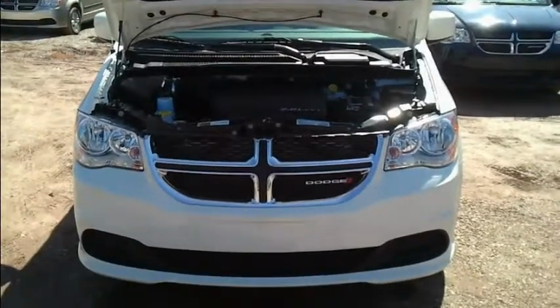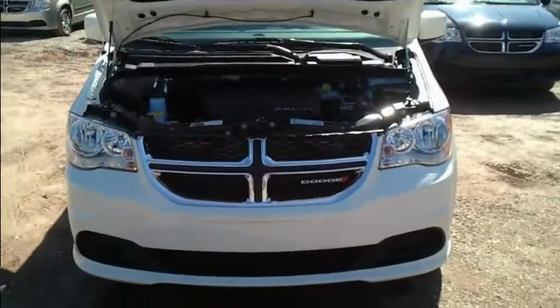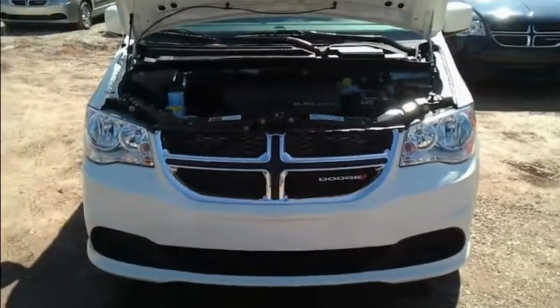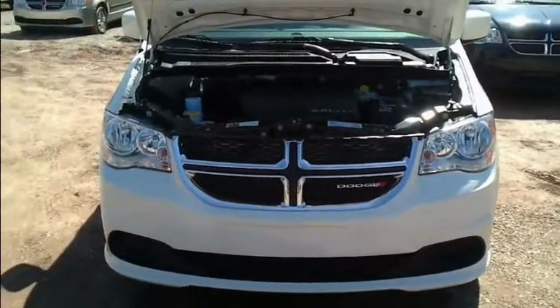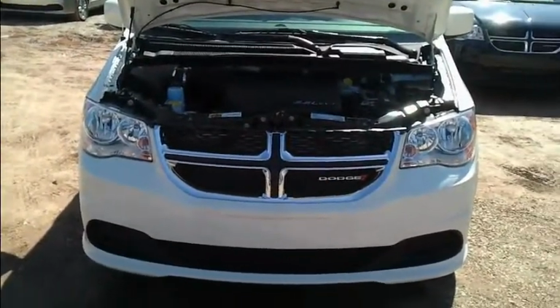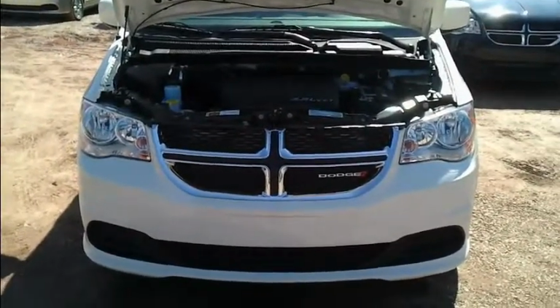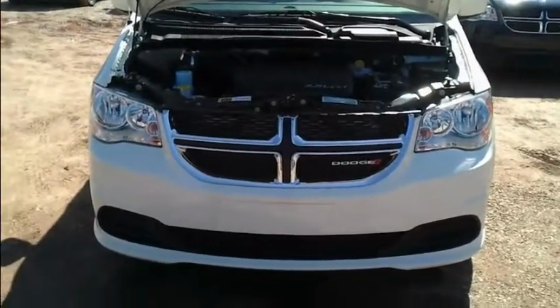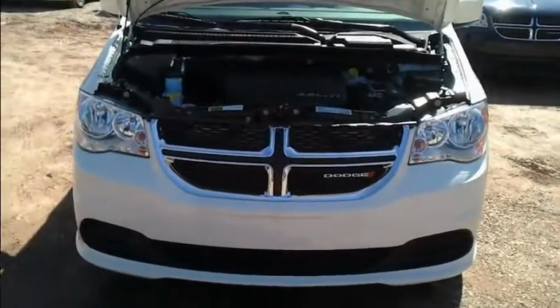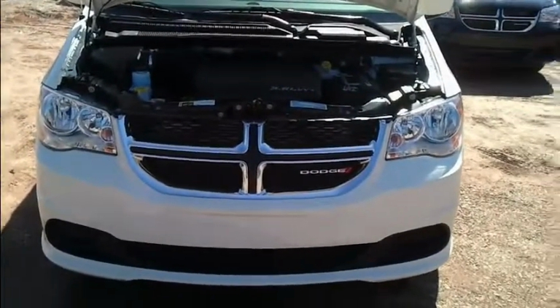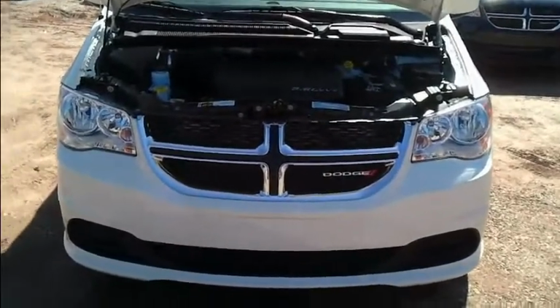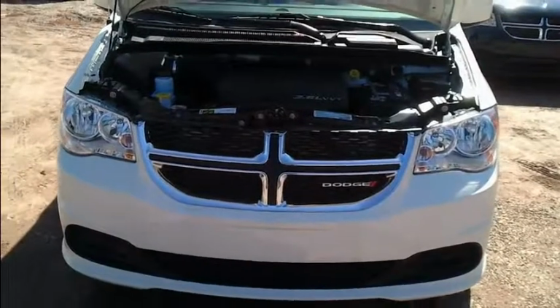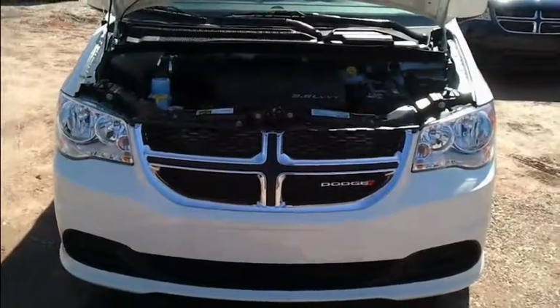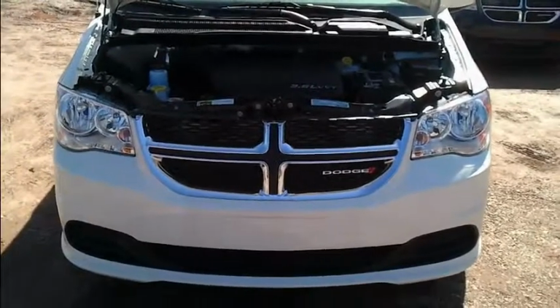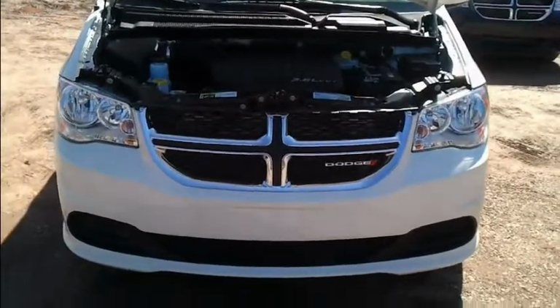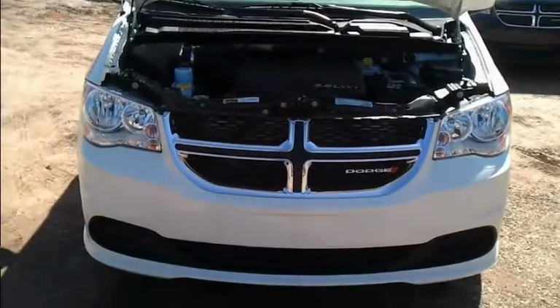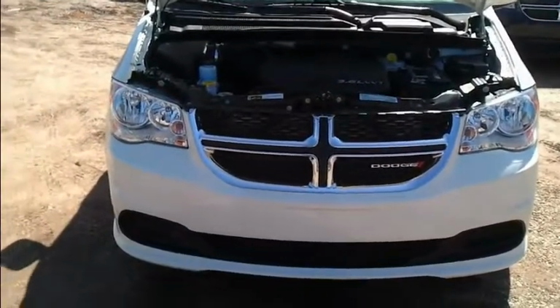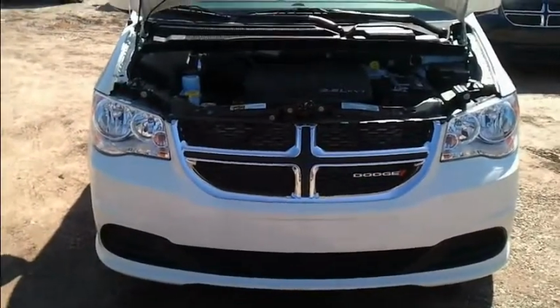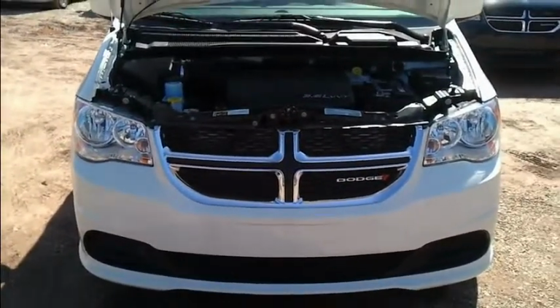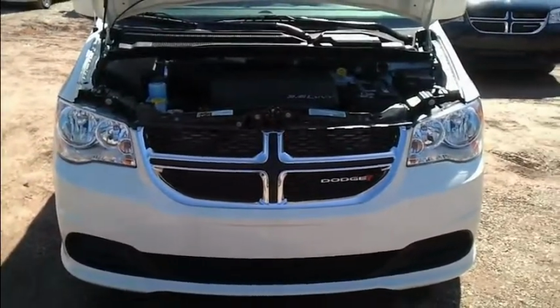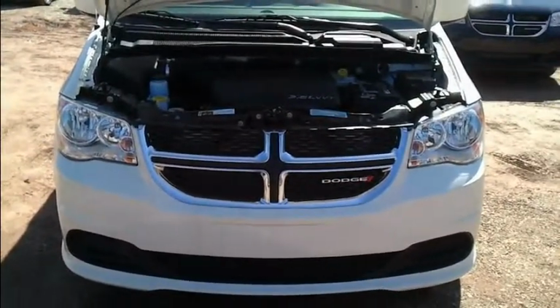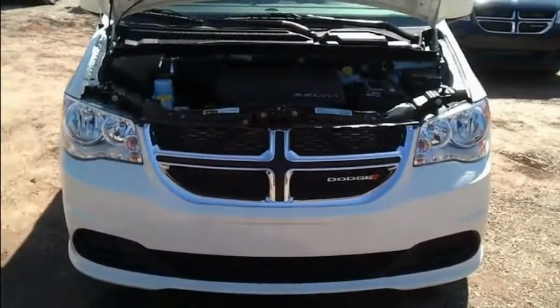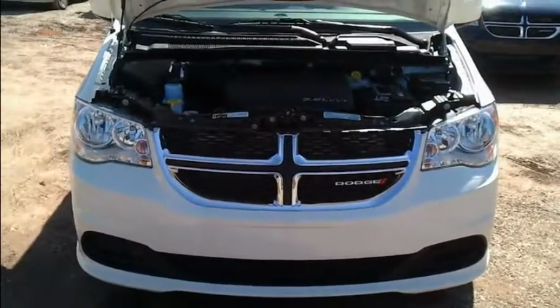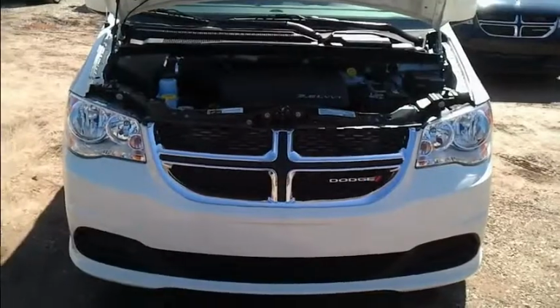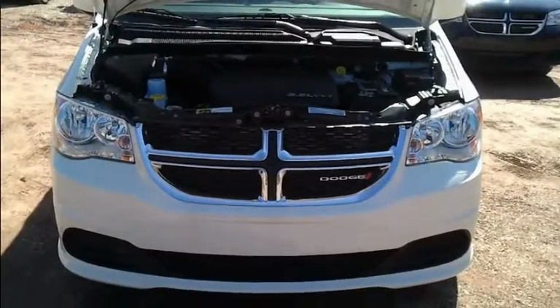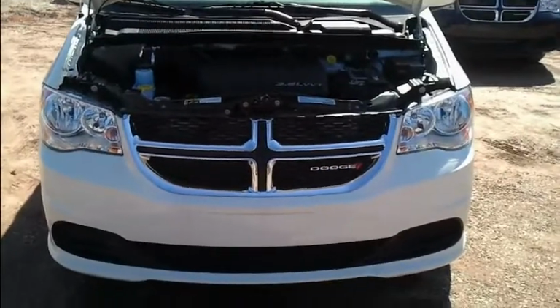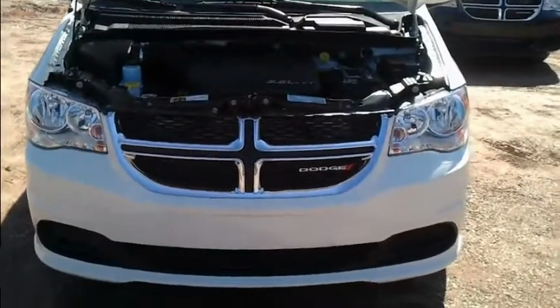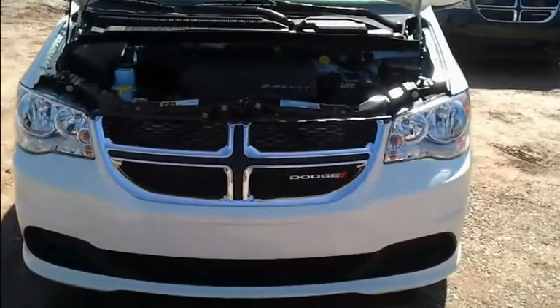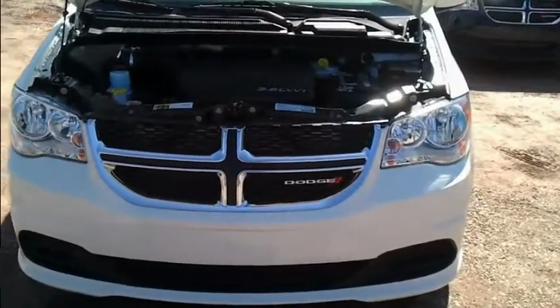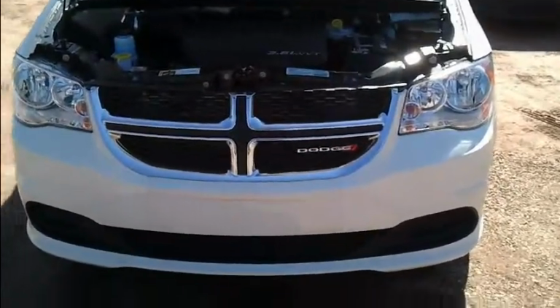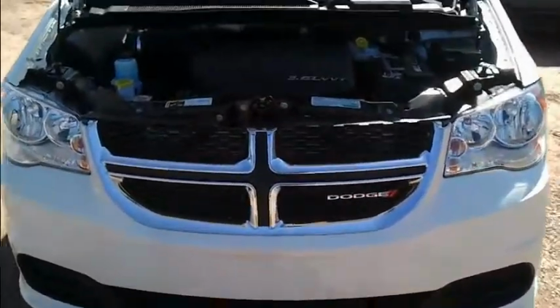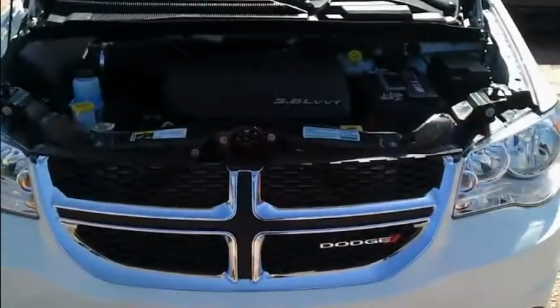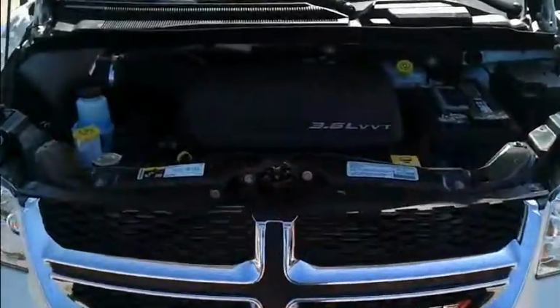Hi folks, this is Chris Dameron at Goldie Chrysler in Huntington, West Virginia. Today I'm going to be showing you a 2013 Dodge Grand Caravan SXT edition up front.